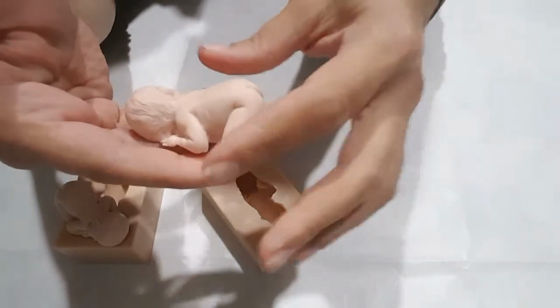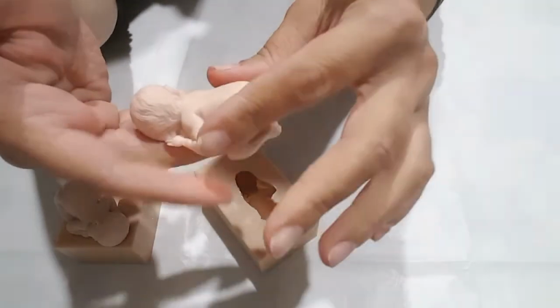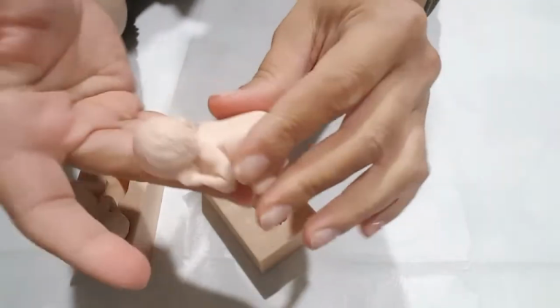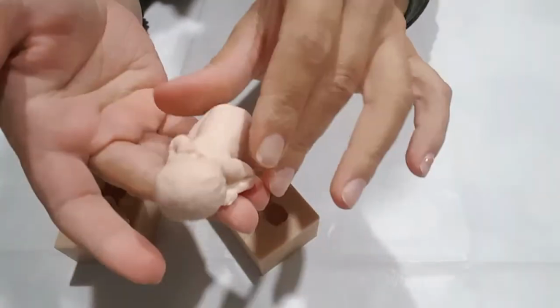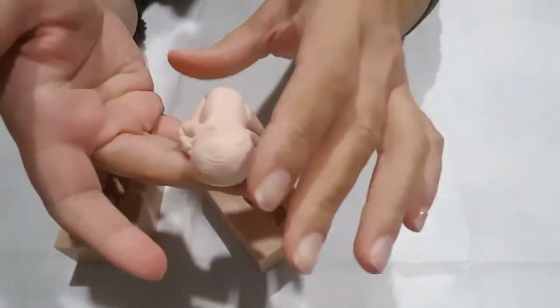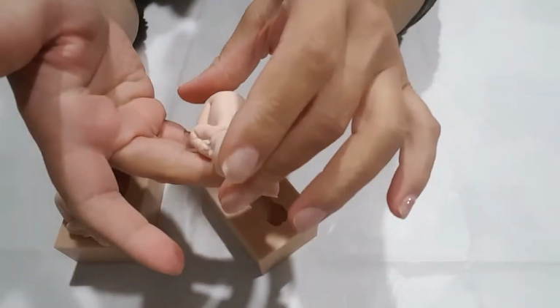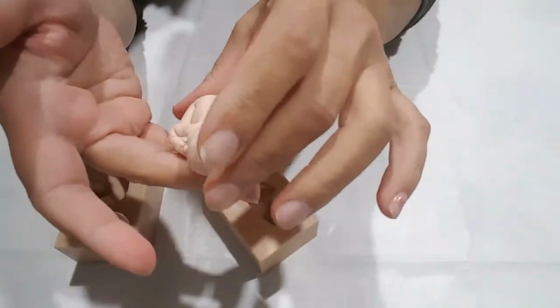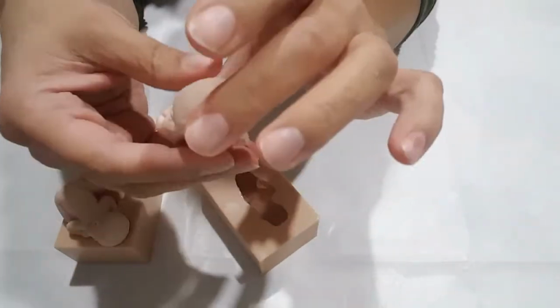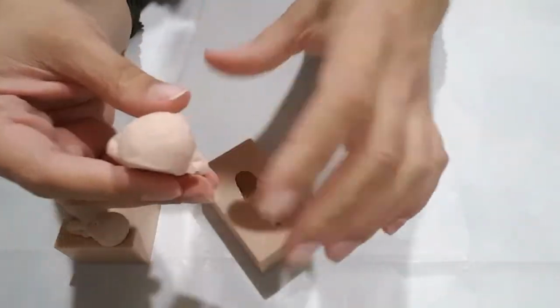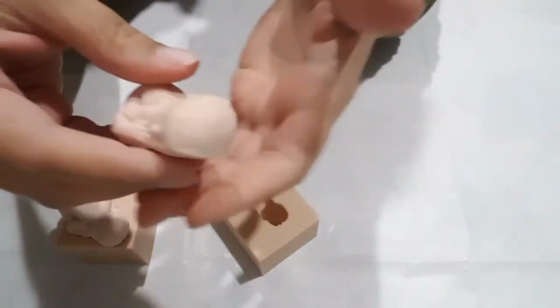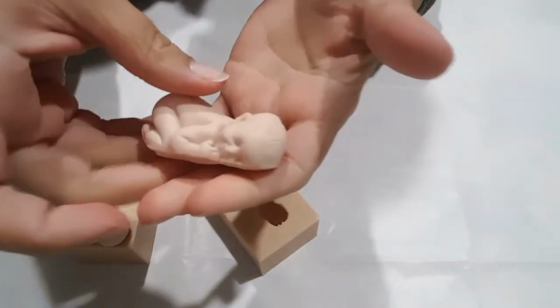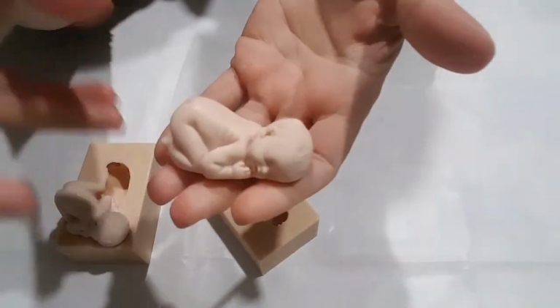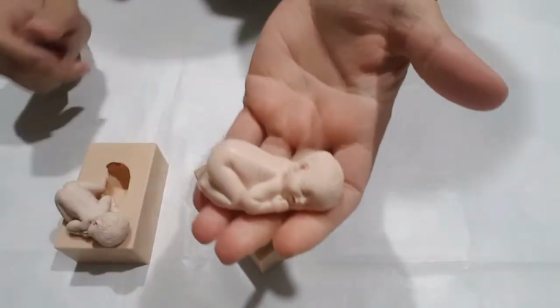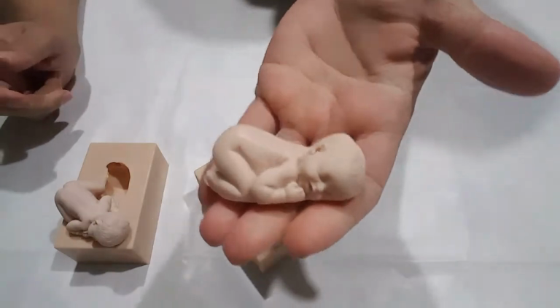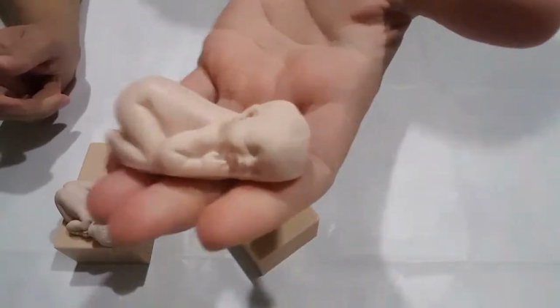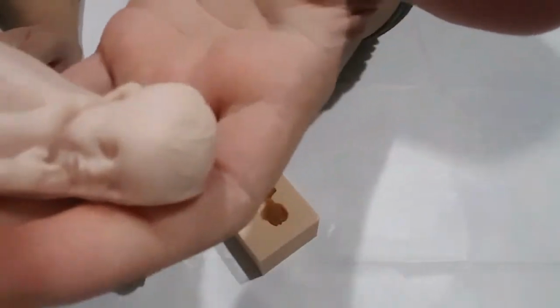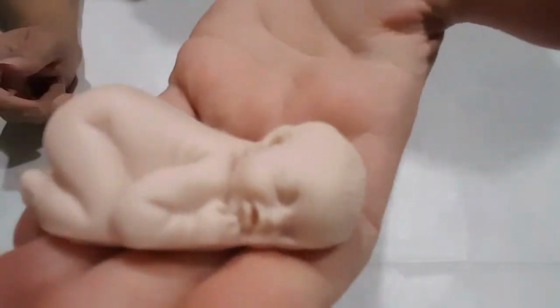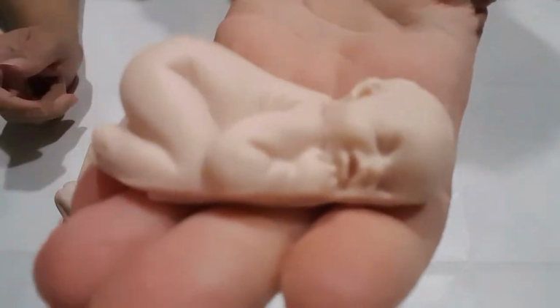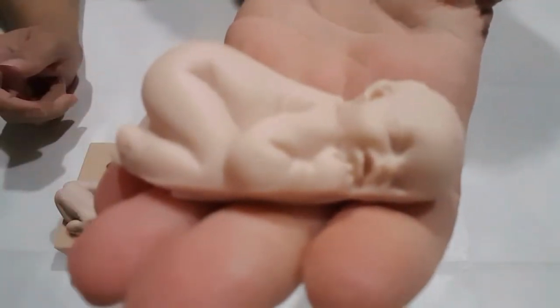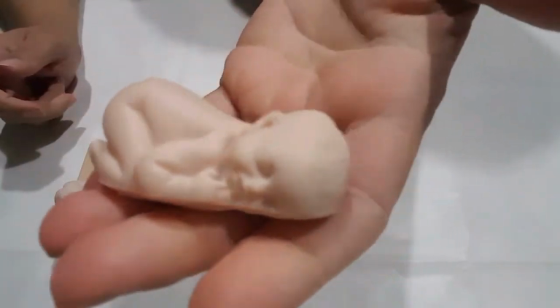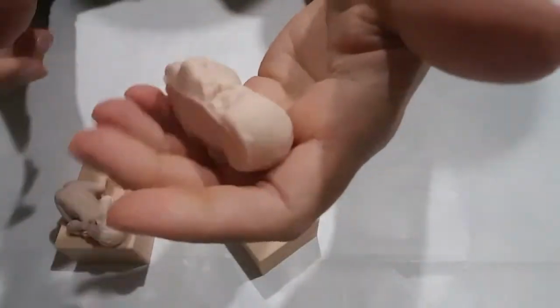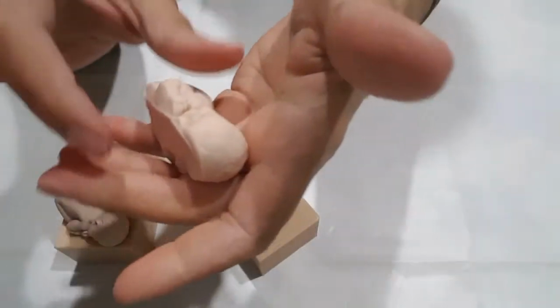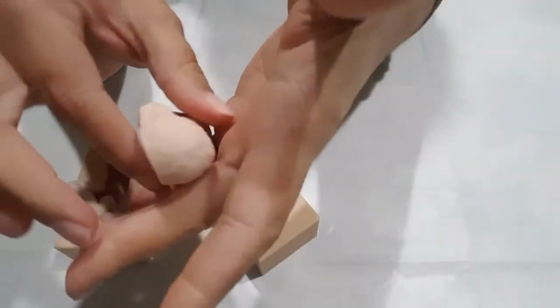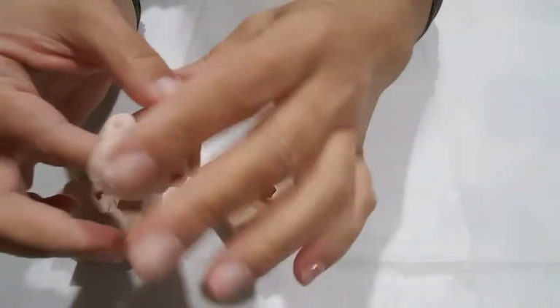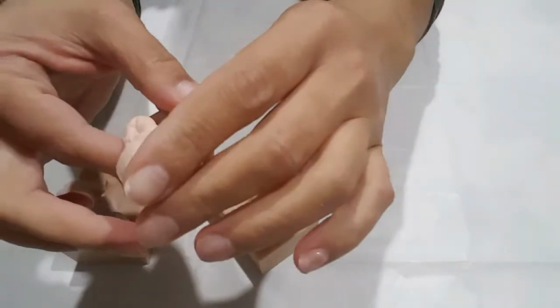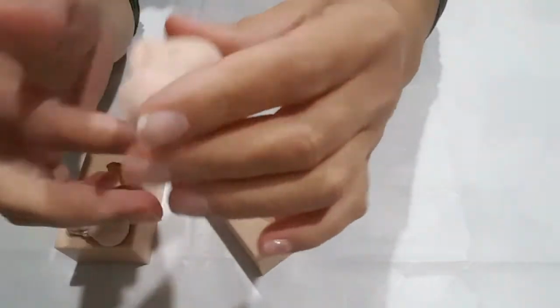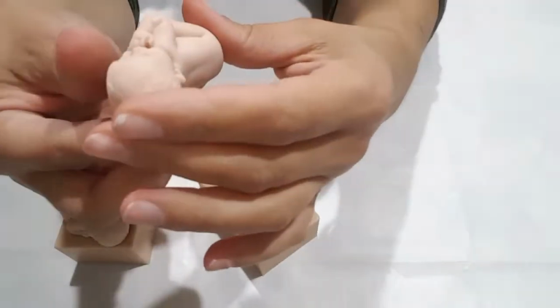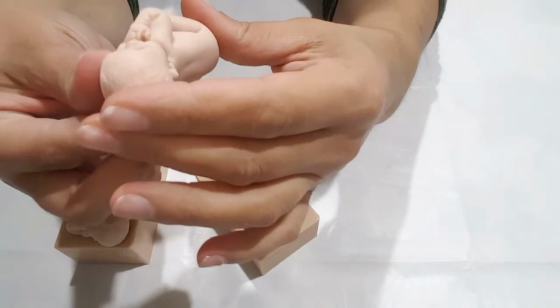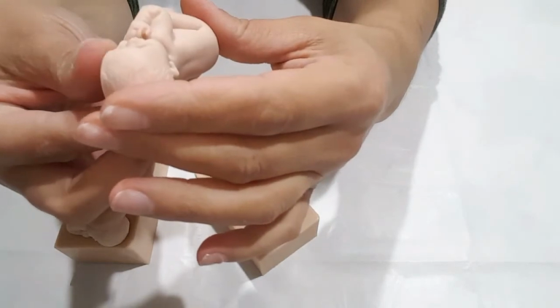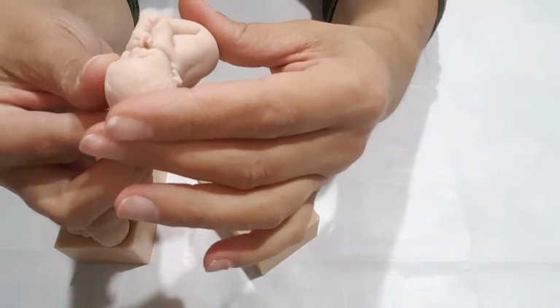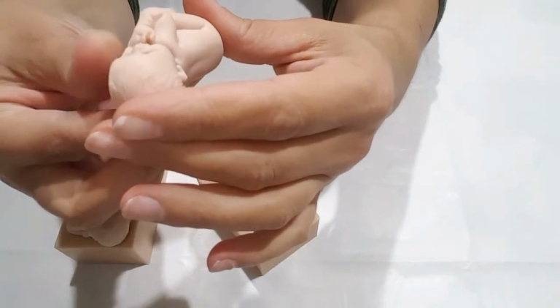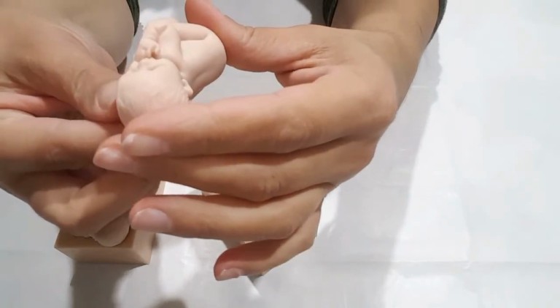Questo è un neonato appena uscito dalla nostra forma, ovviamente con la nostra porcellana fredda. E noi diamo anche dei consigli per come usare i nostri stampi.